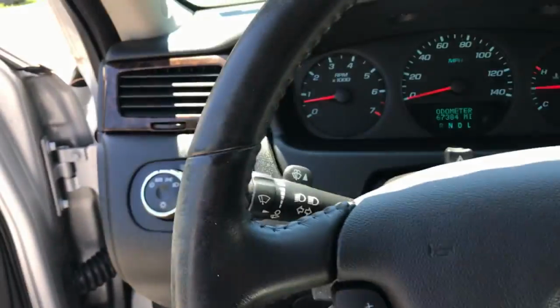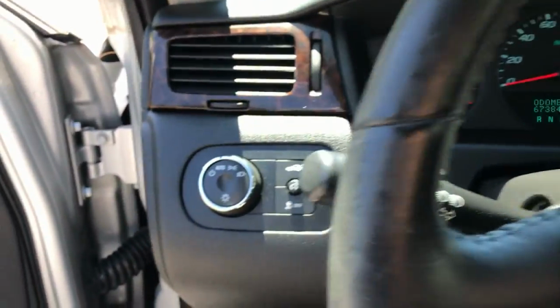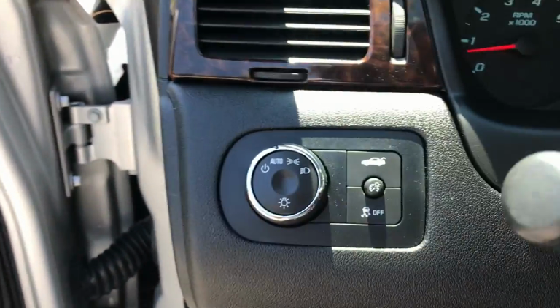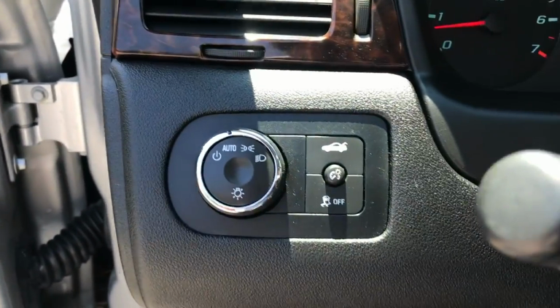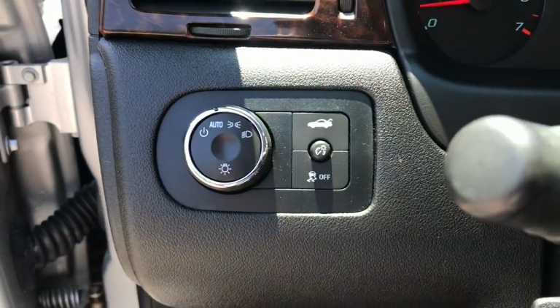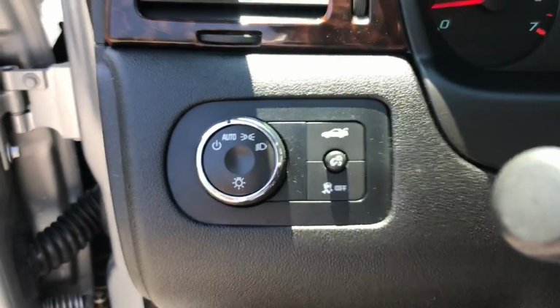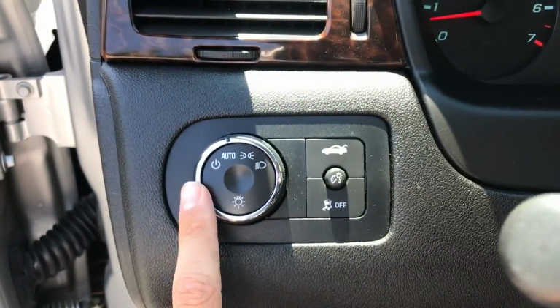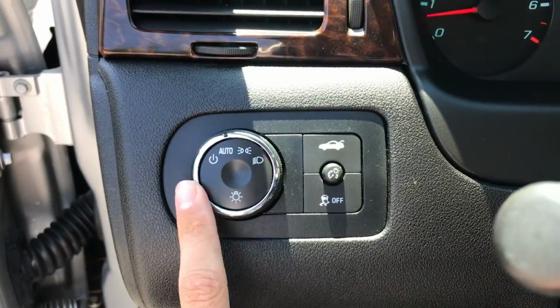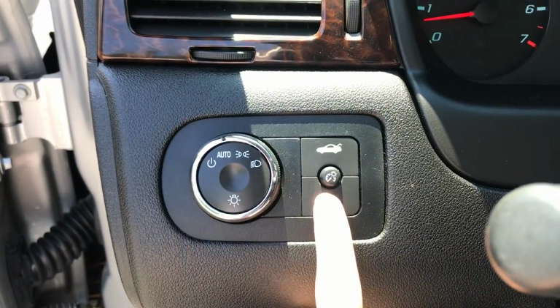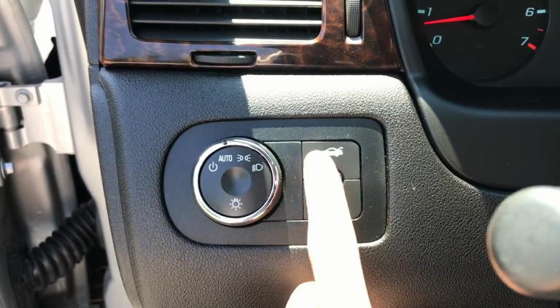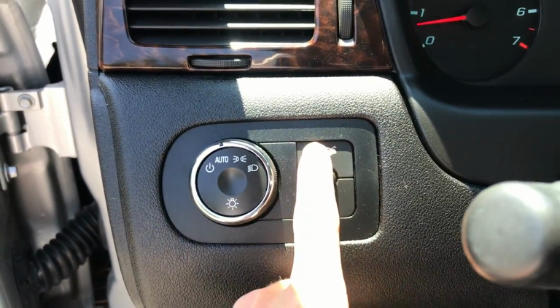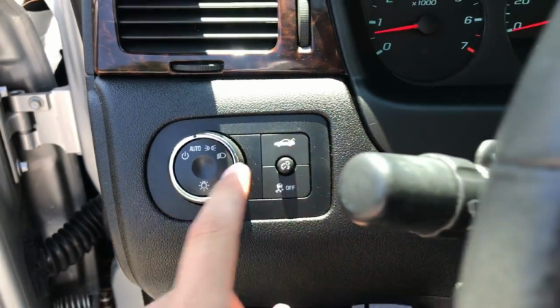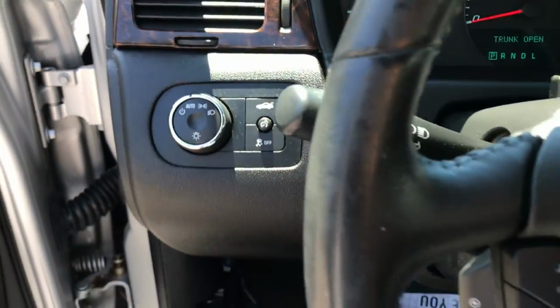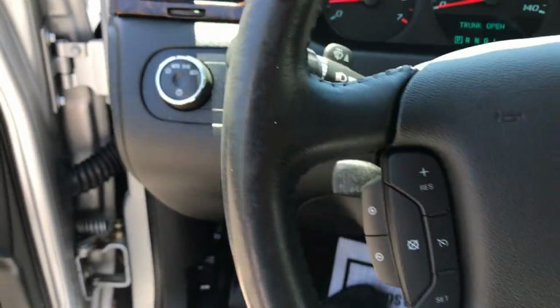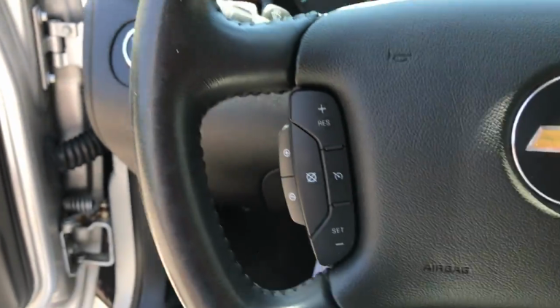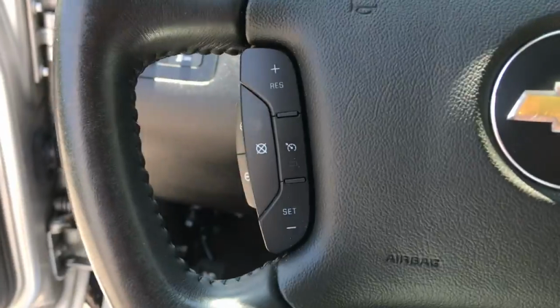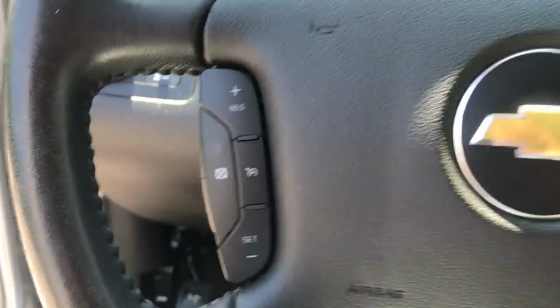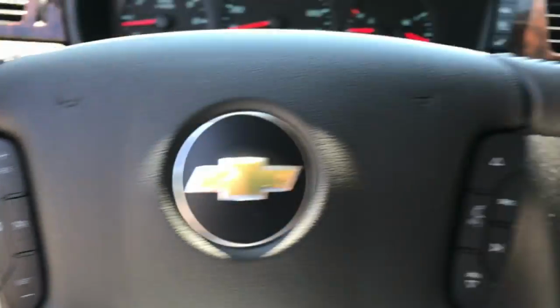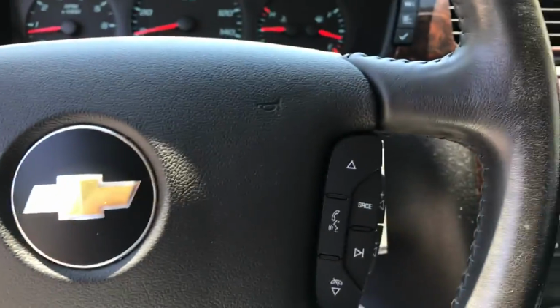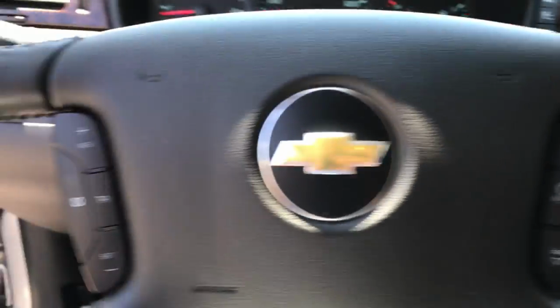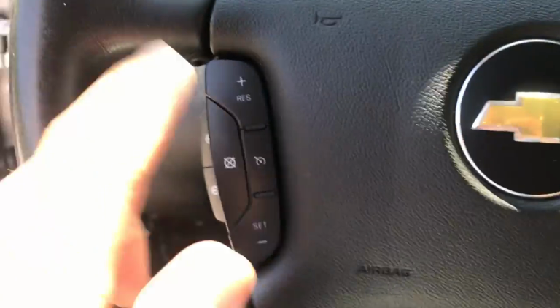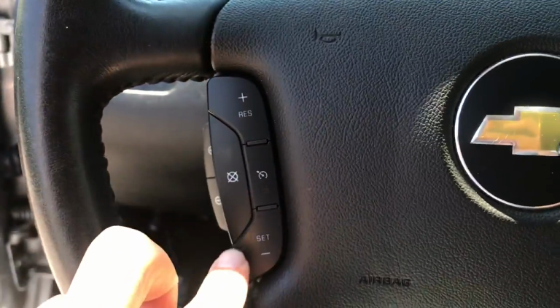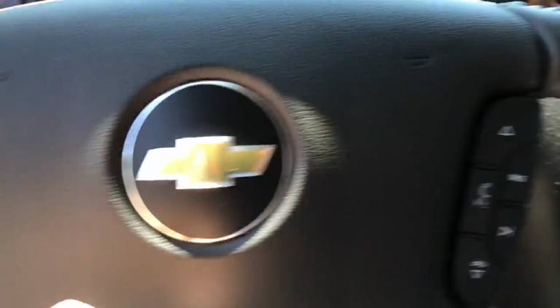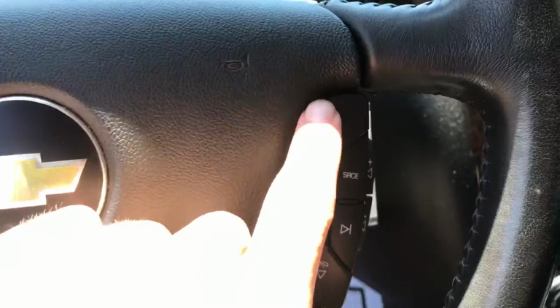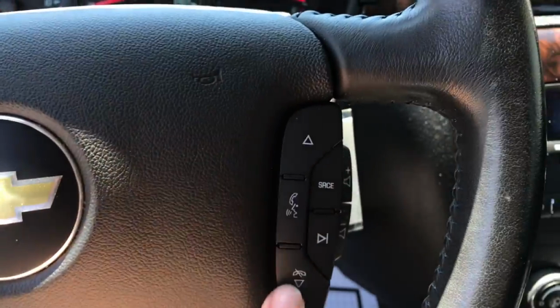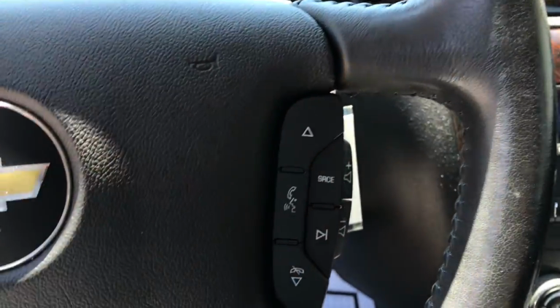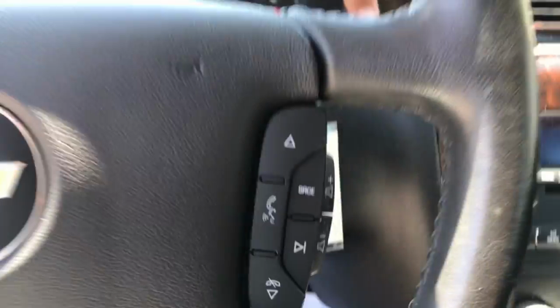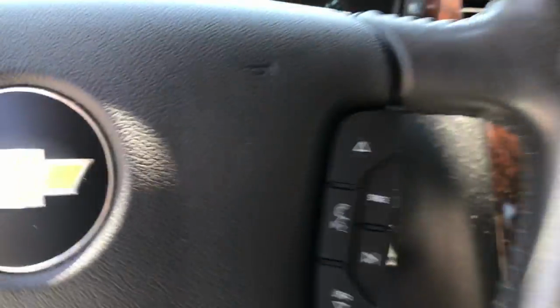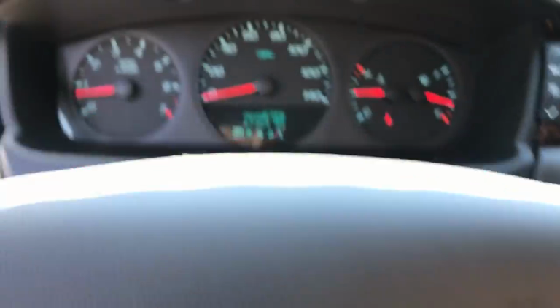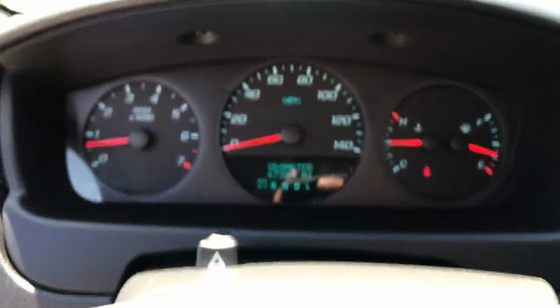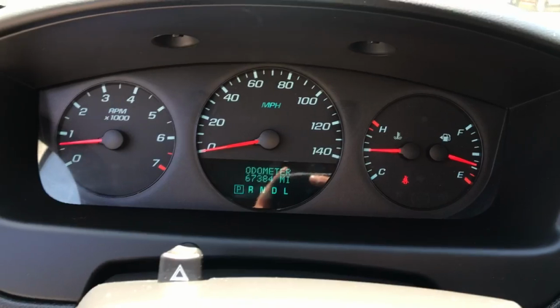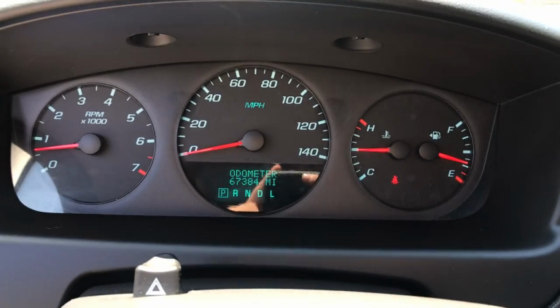Step on inside here. To the left of the wheel, you've got your lighting controls, traction control, and your trunk release. On the wheel itself there's some functionality — you've got your cruise as well as some audio functions right there.